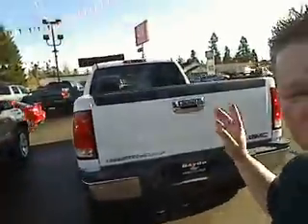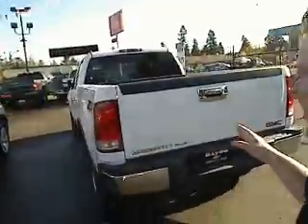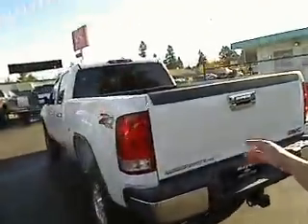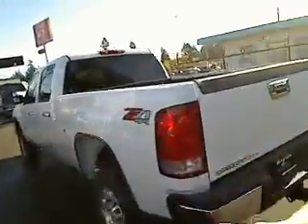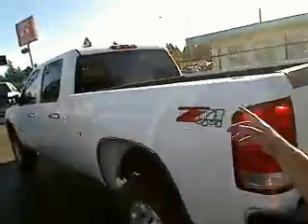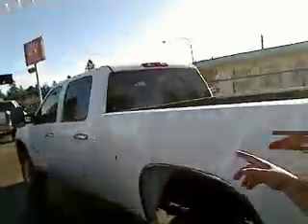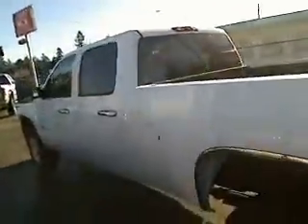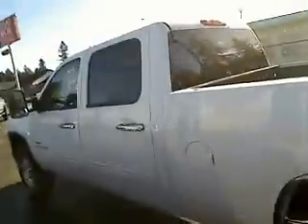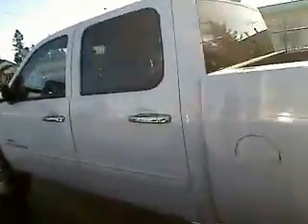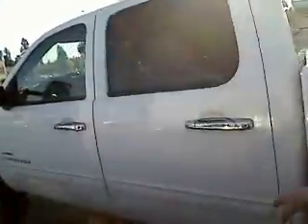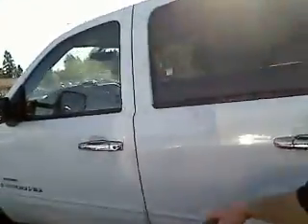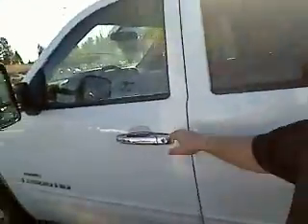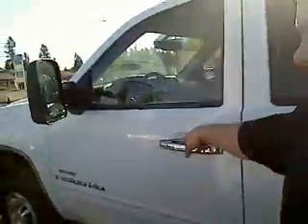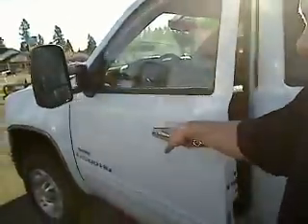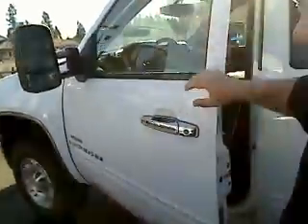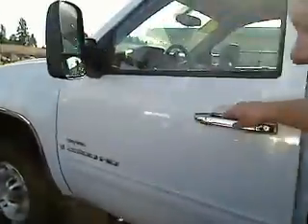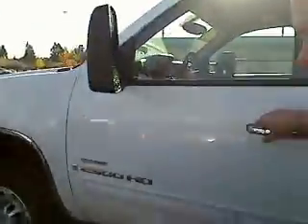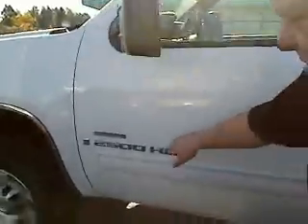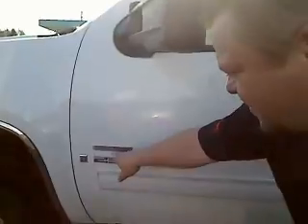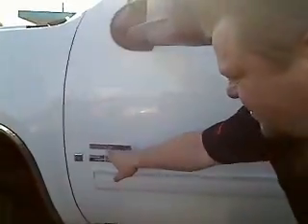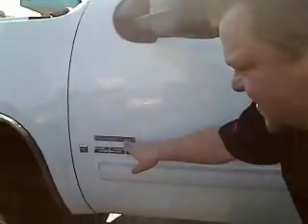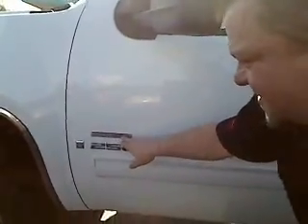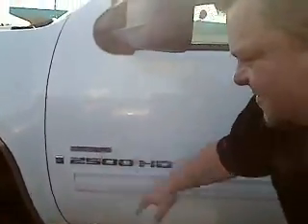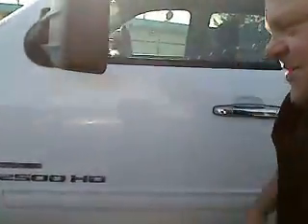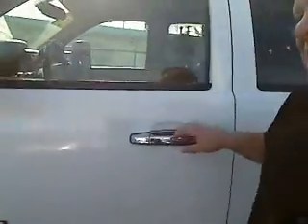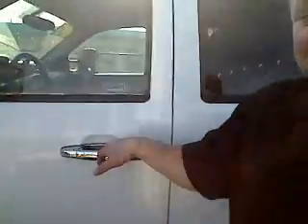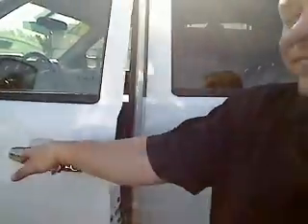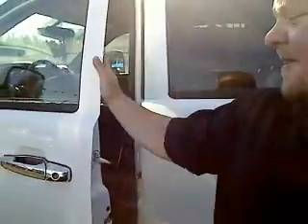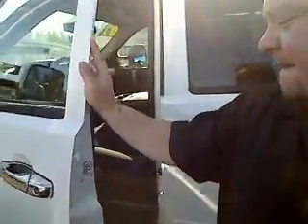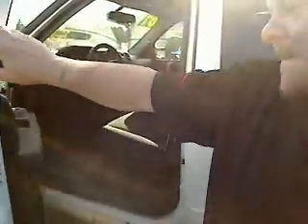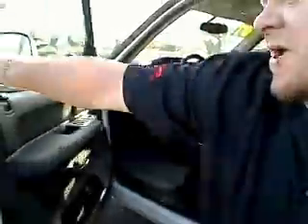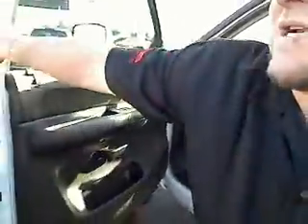No walk-around would be complete without jumping into the interior. So let's go in here. Nice size, four doors. It's the Allison transmission with the Duramax. Come on in, don't be shy.